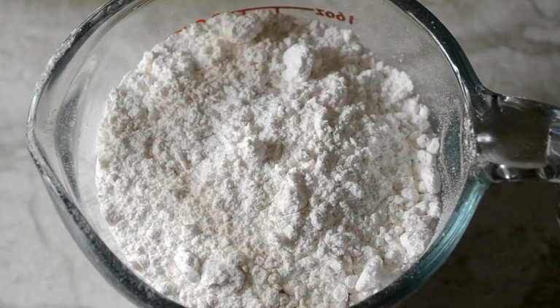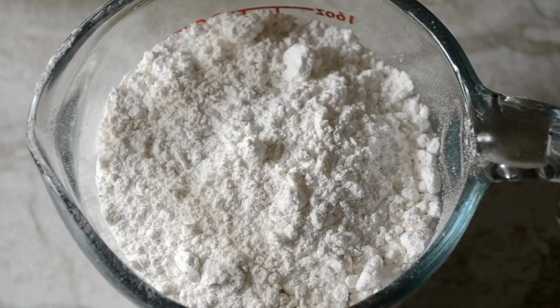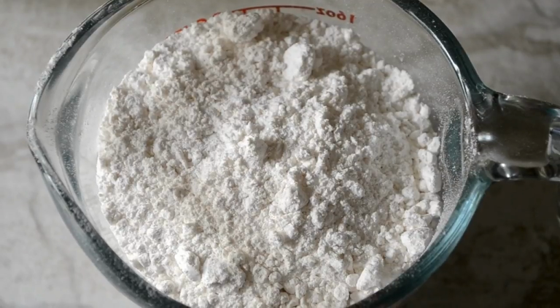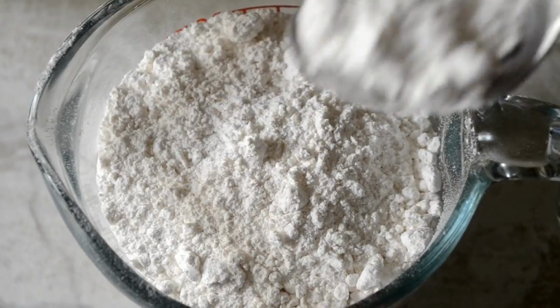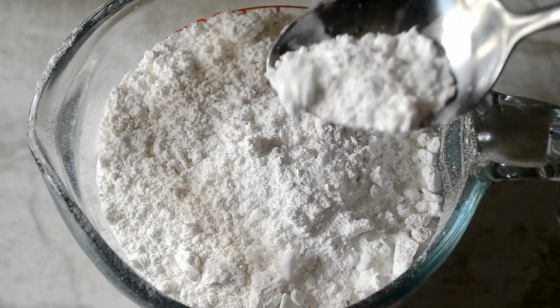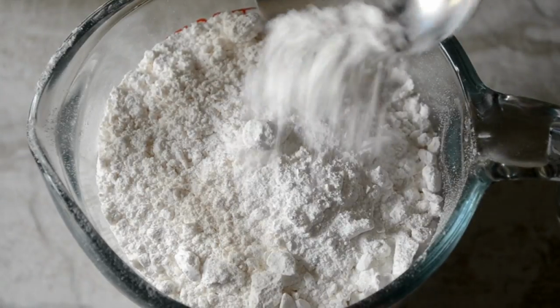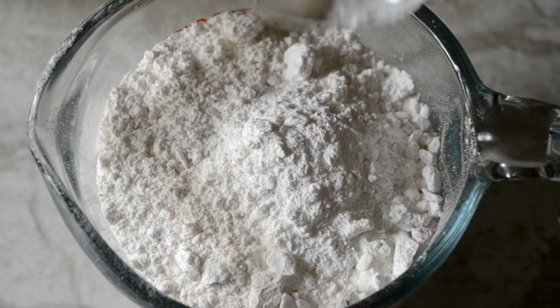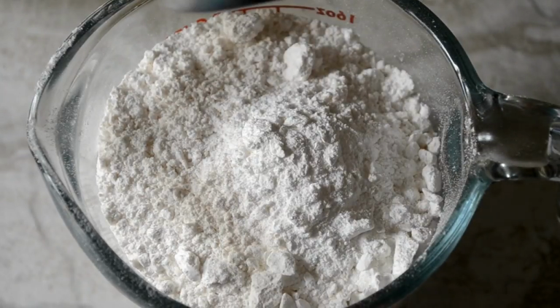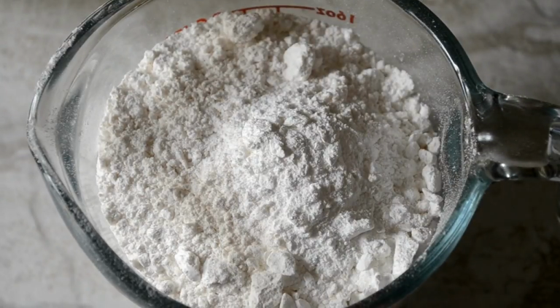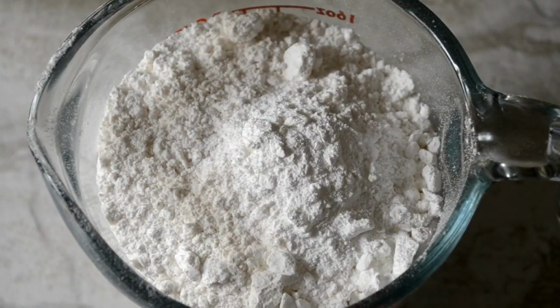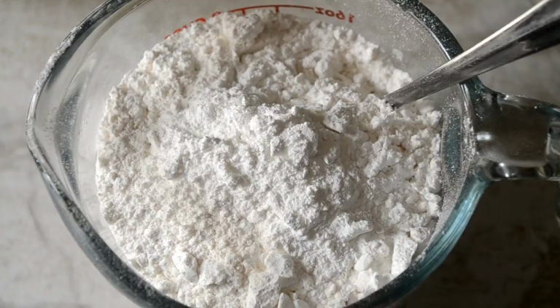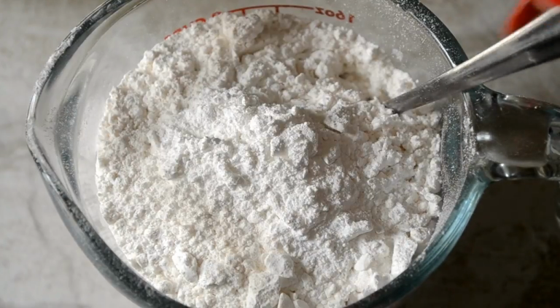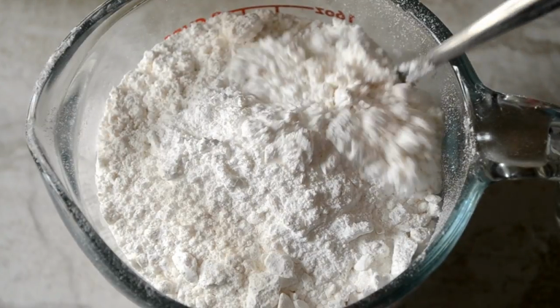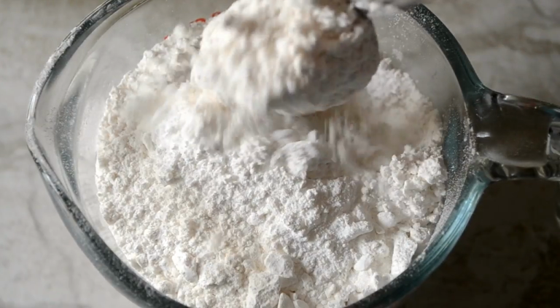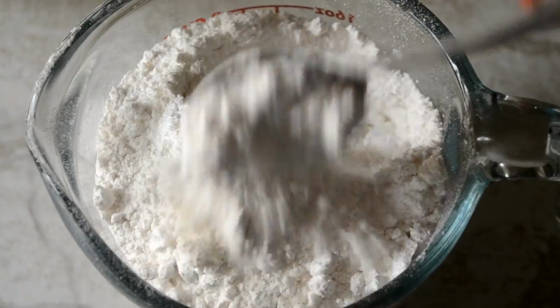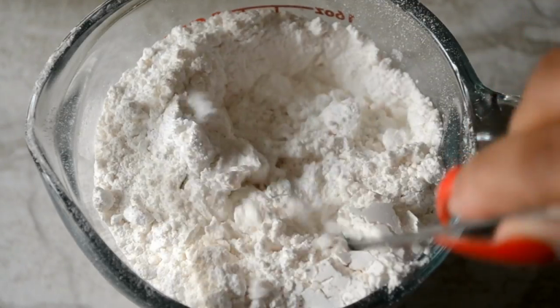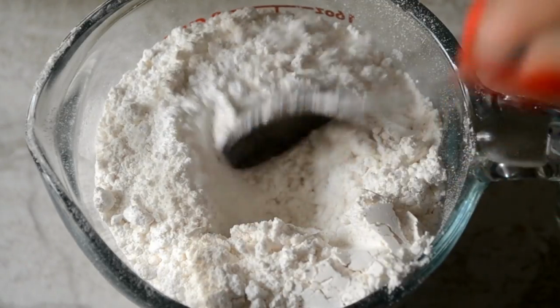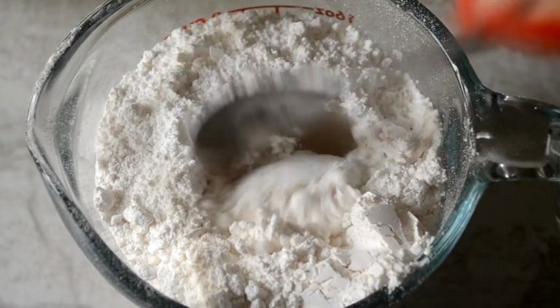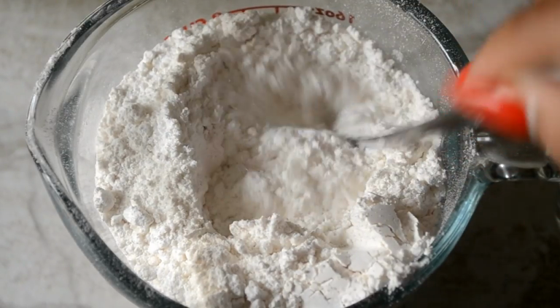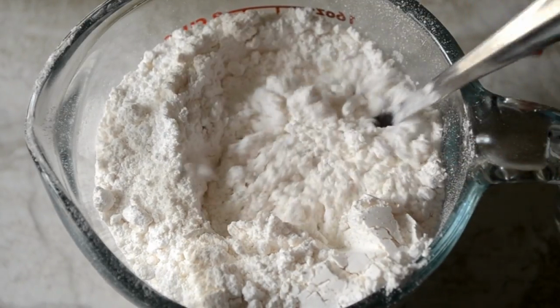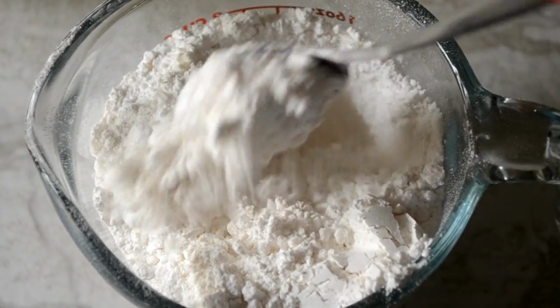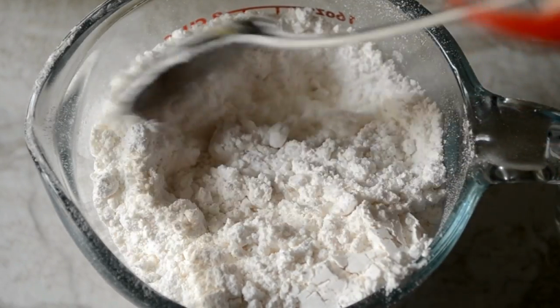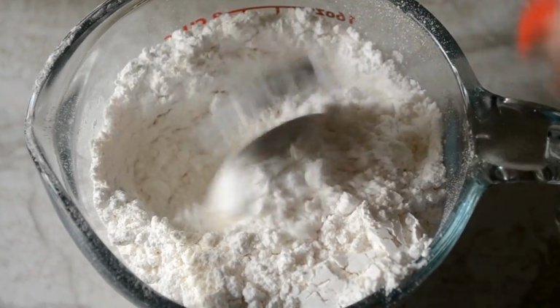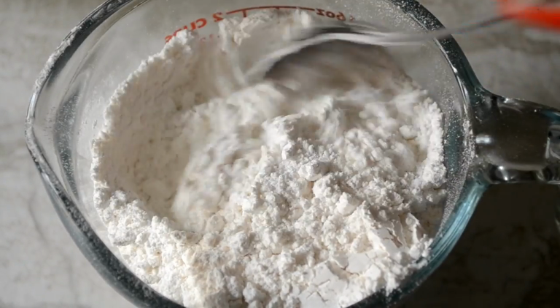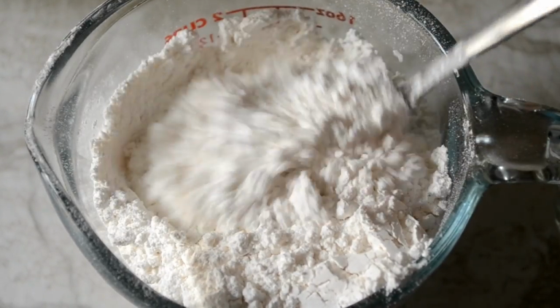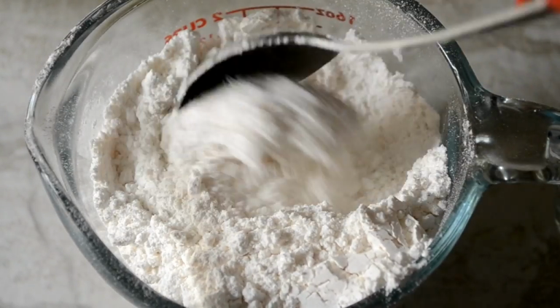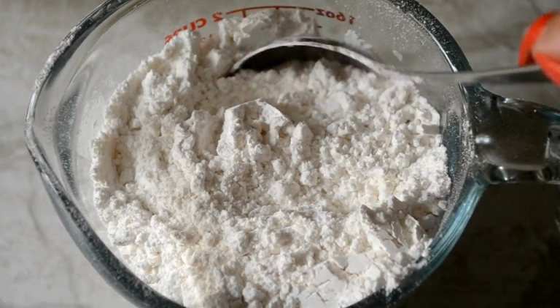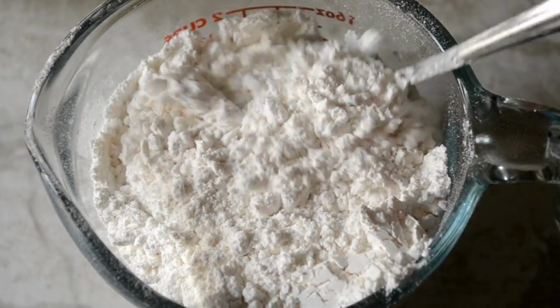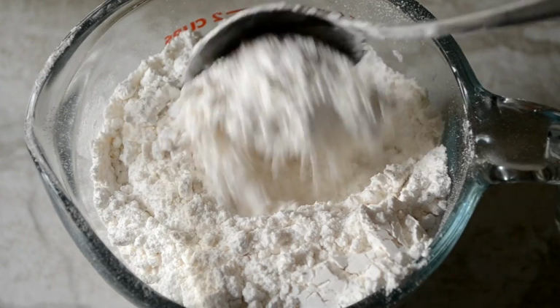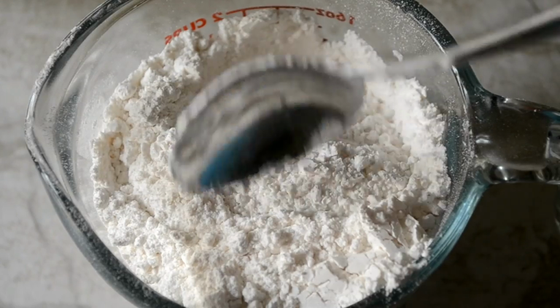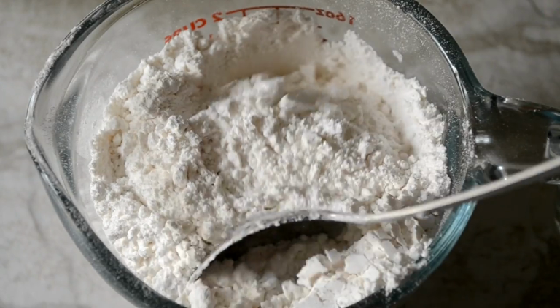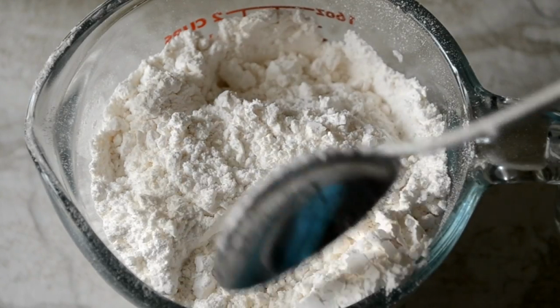Here I have some cake flour and I'm adding in some baking powder. Now we're just going to toss it together a little bit. We're going to pretend that we sifted this flour just so the pro bakers will let us live — but nah.